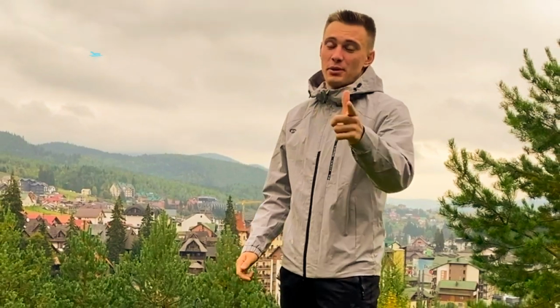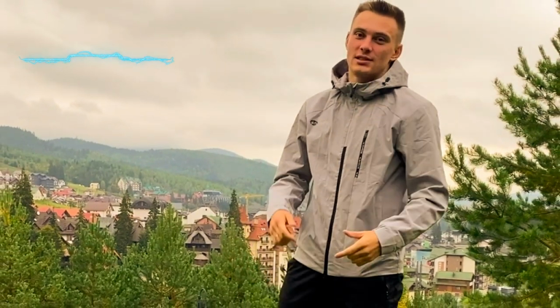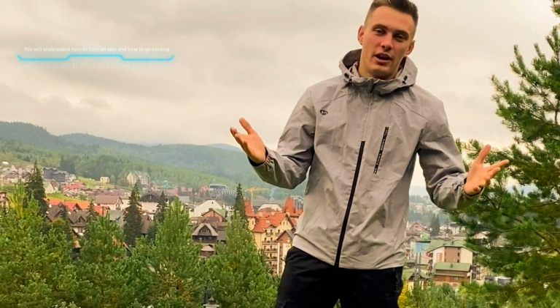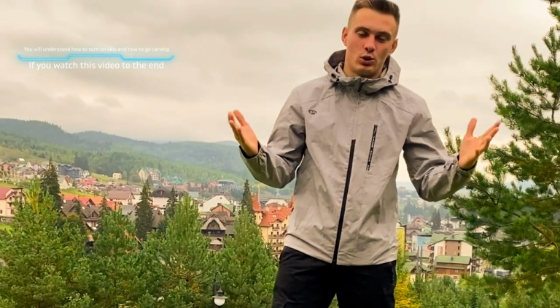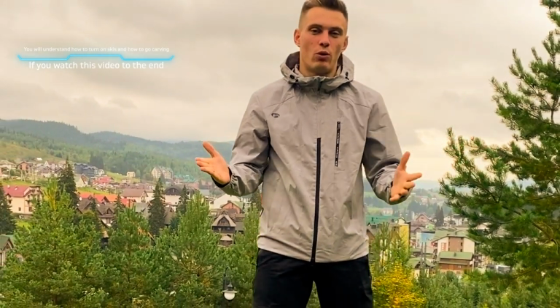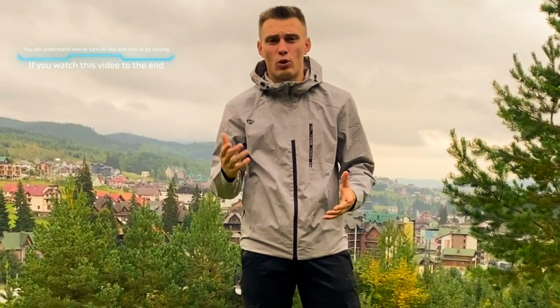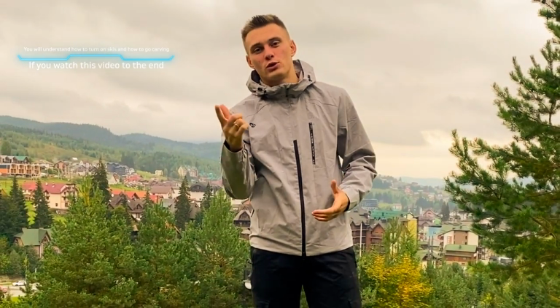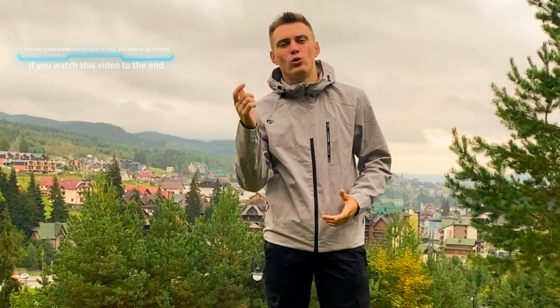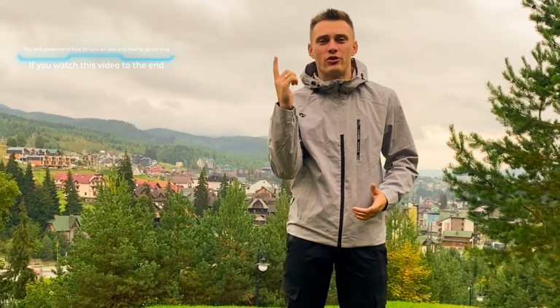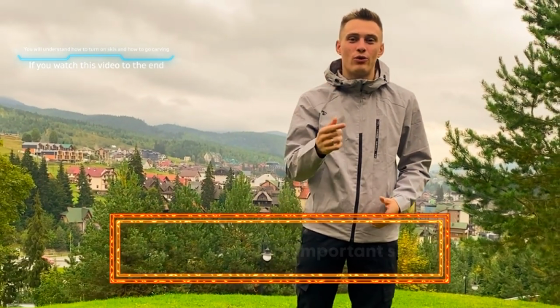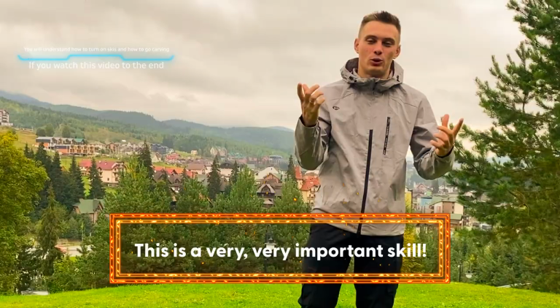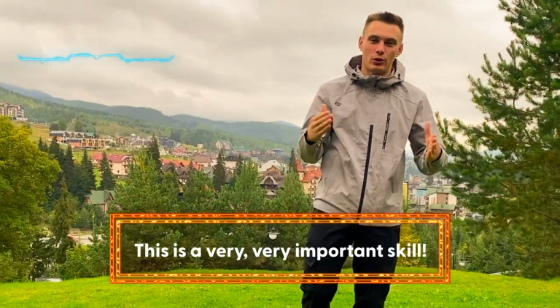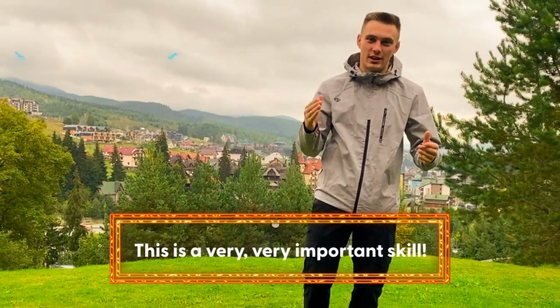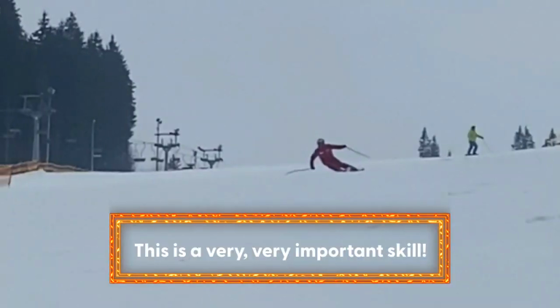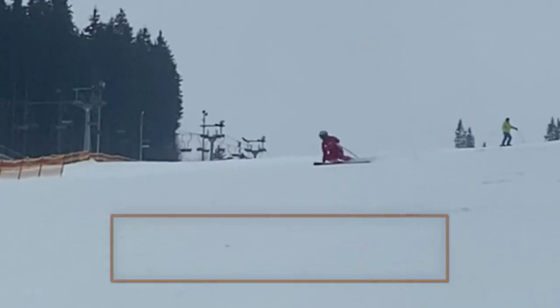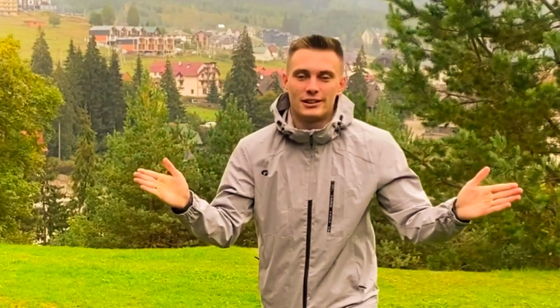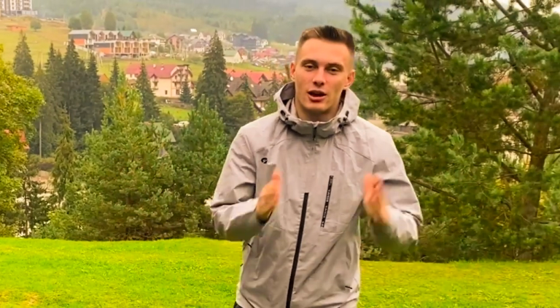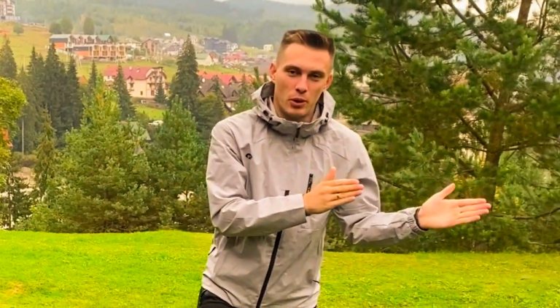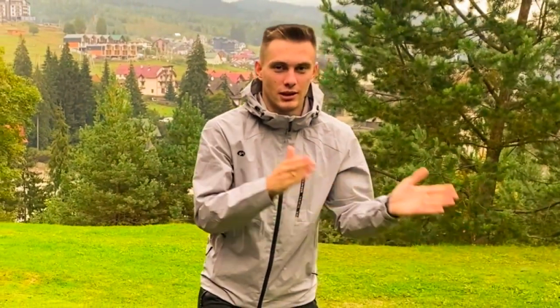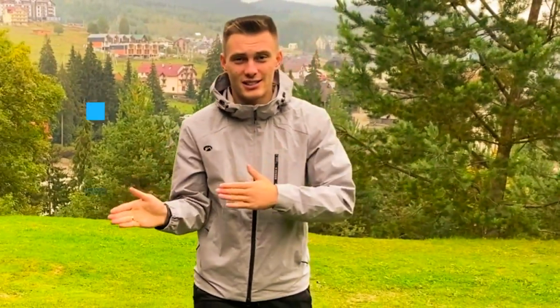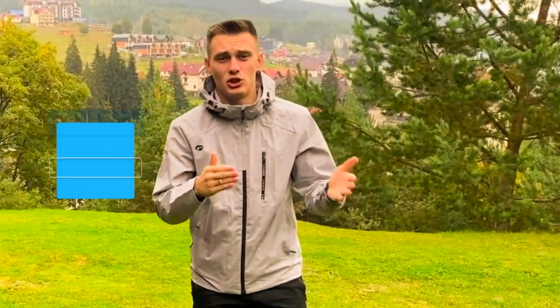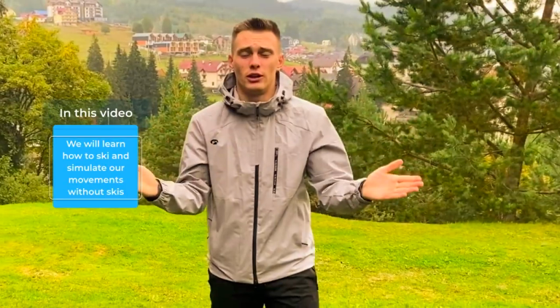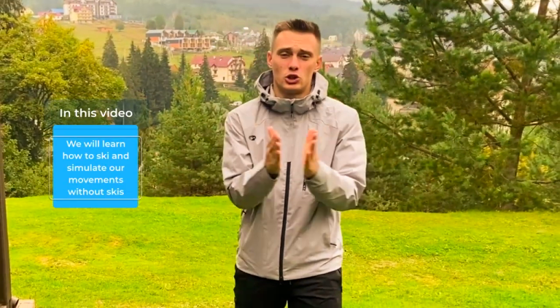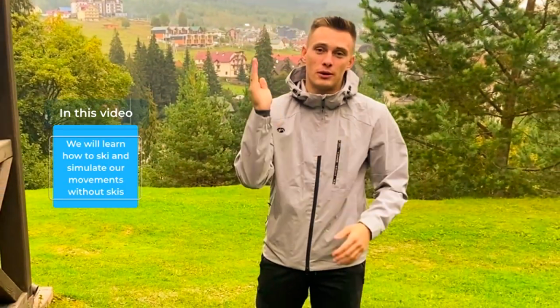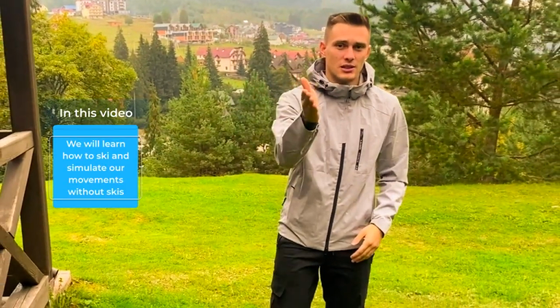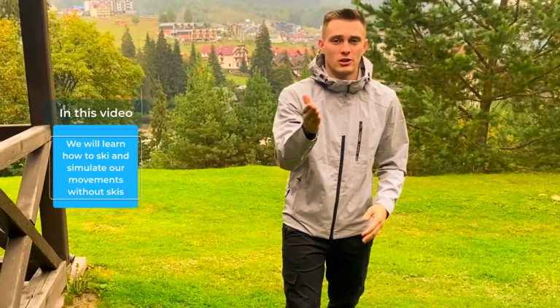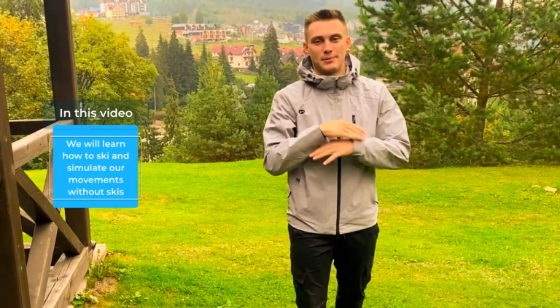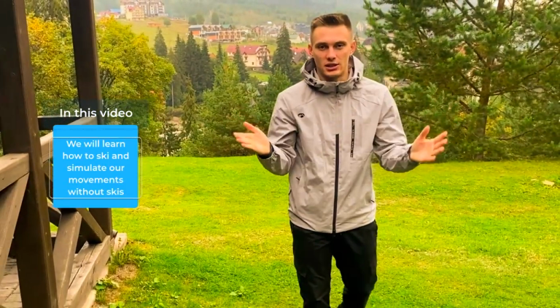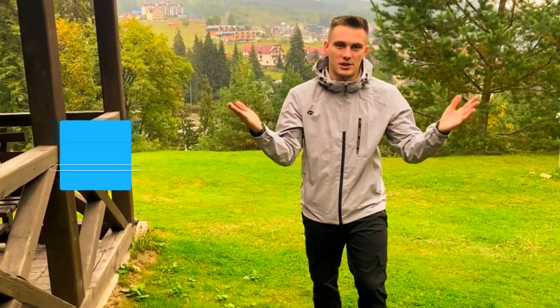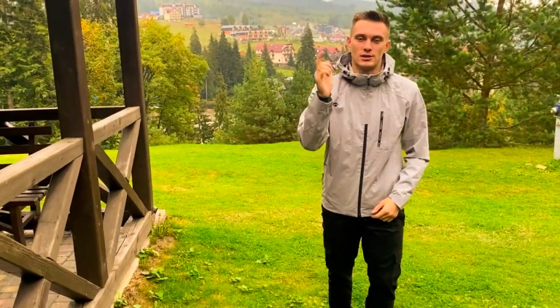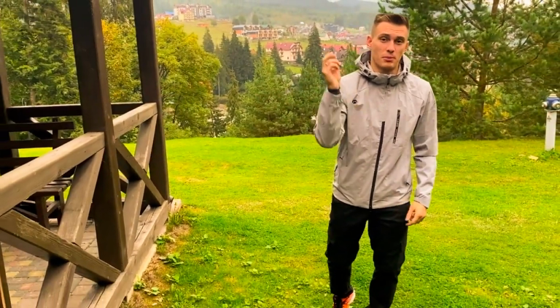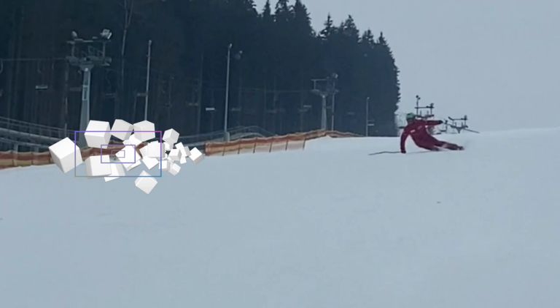Hi everyone, ski instructor Valery is with you and today we'll talk about one of my favorite exercises to prepare for the ski season. Fall on skis, but don't fall. How to do it? What for? When? Now we'll learn to do it without skis and in winter with skis.